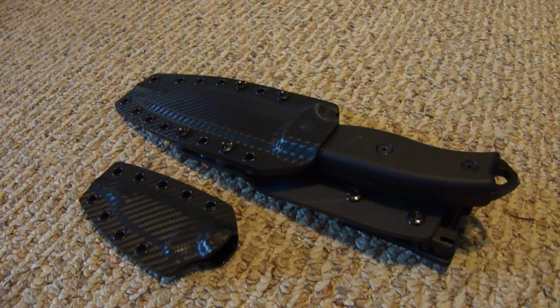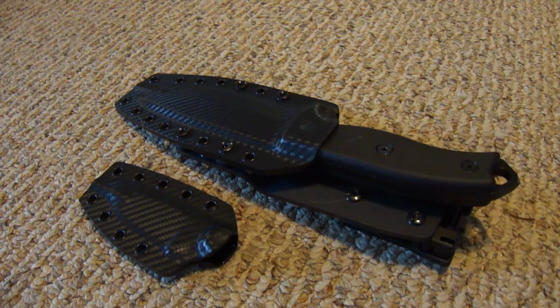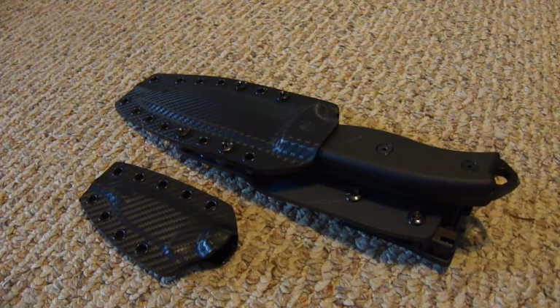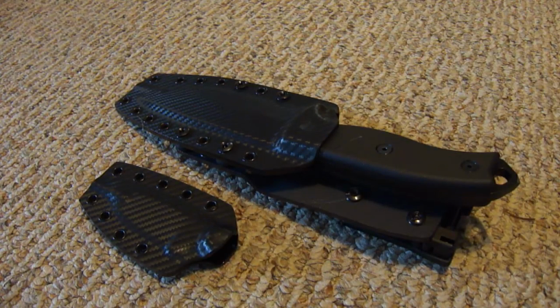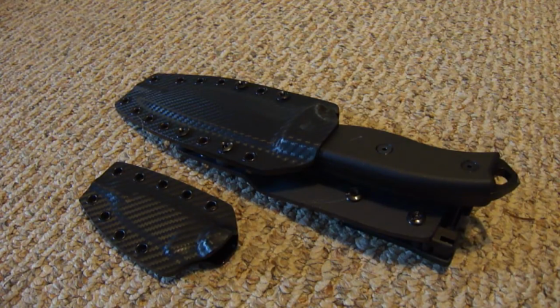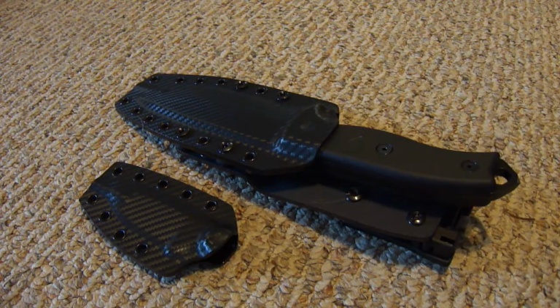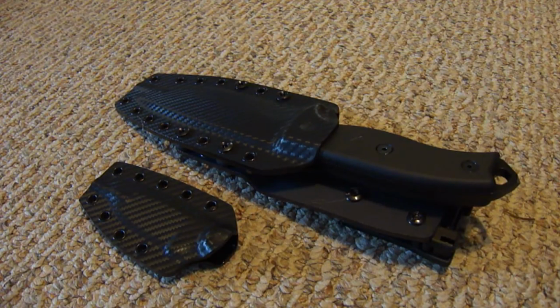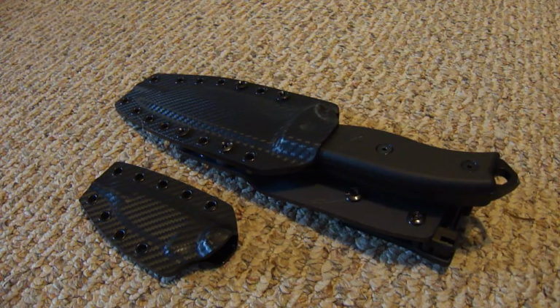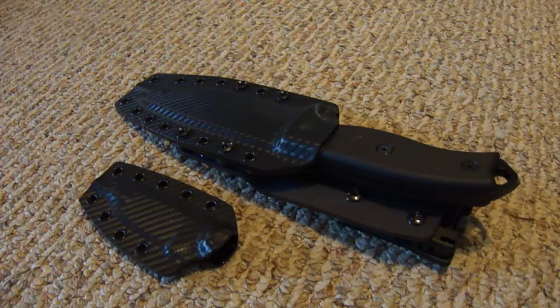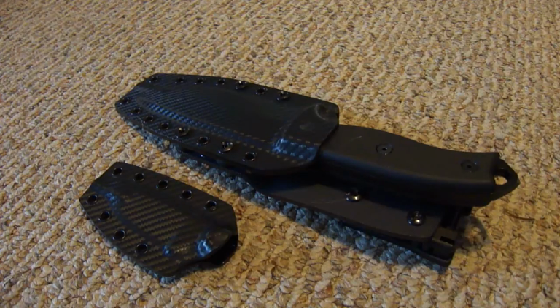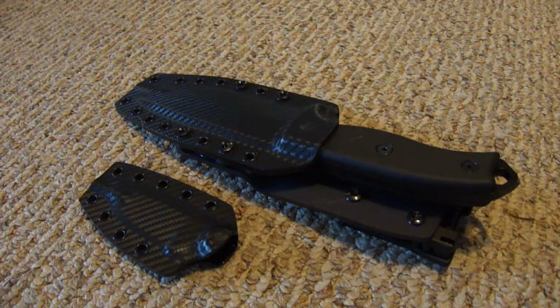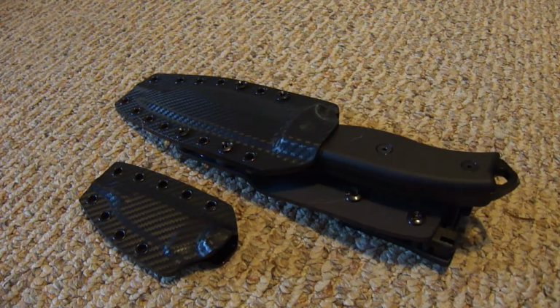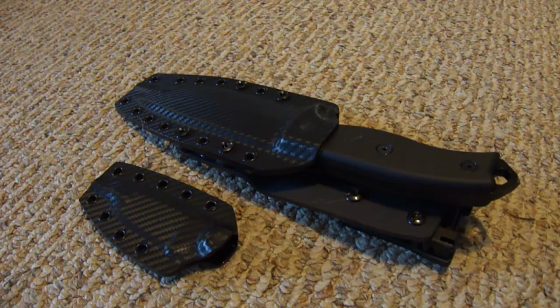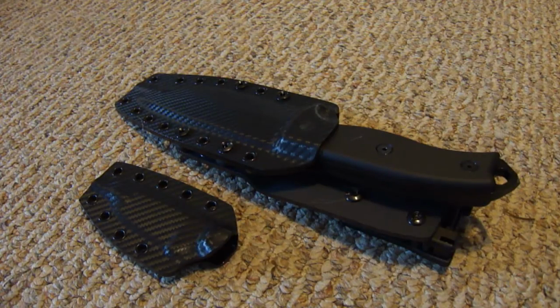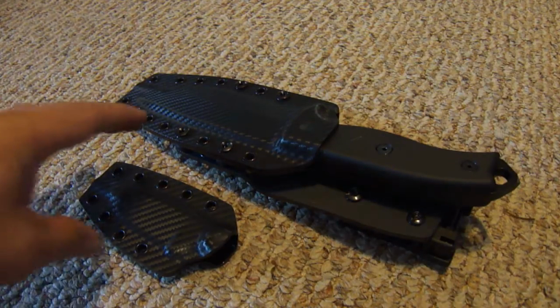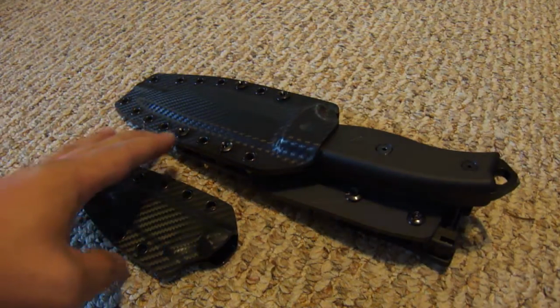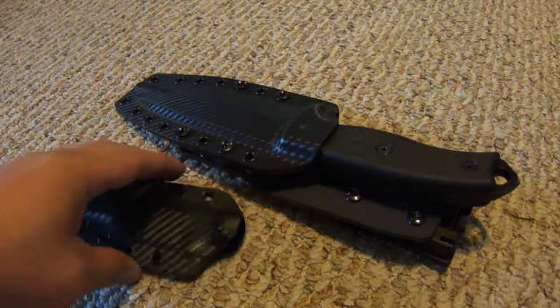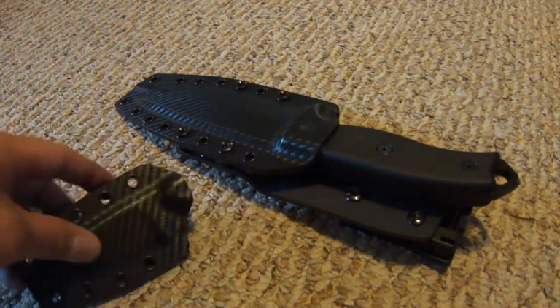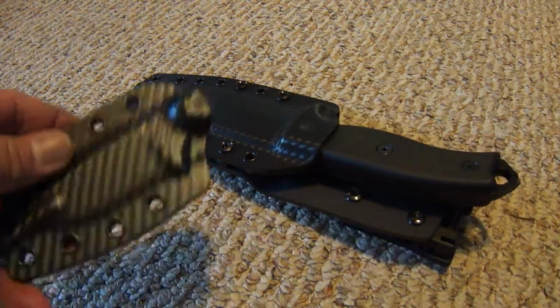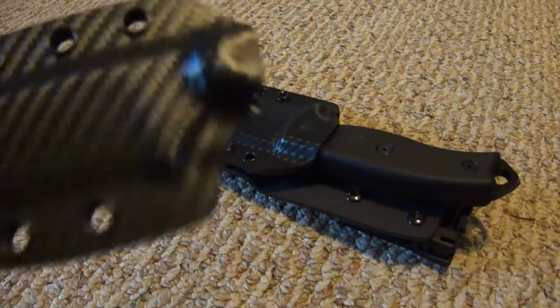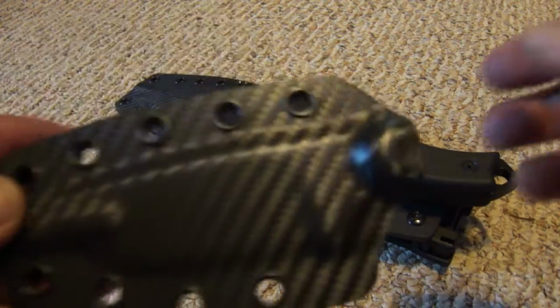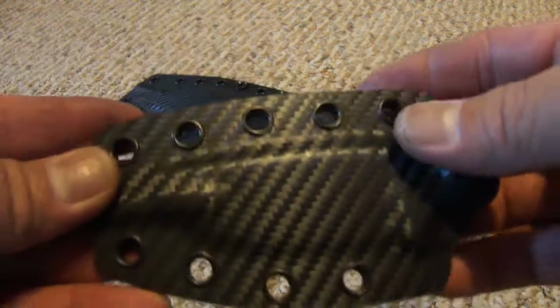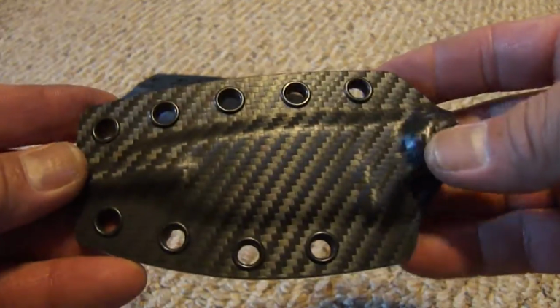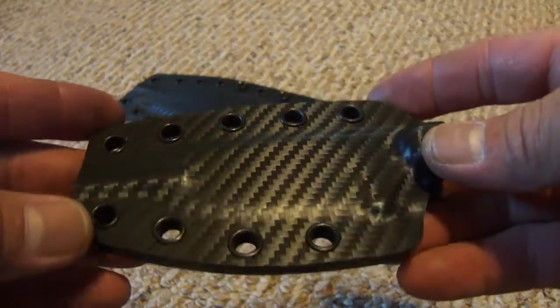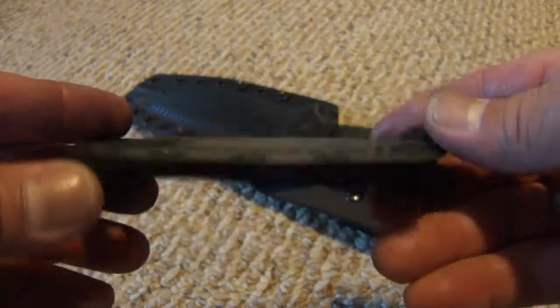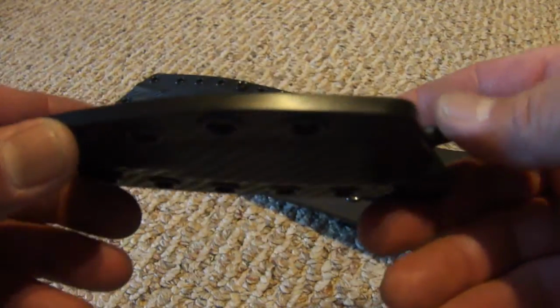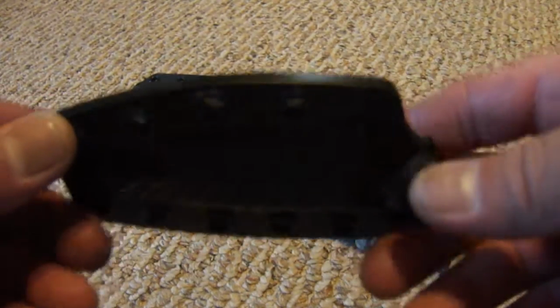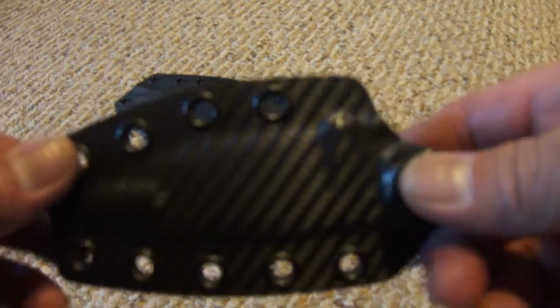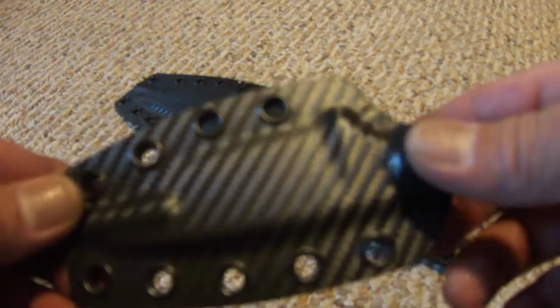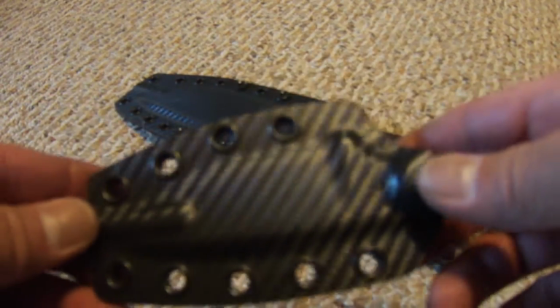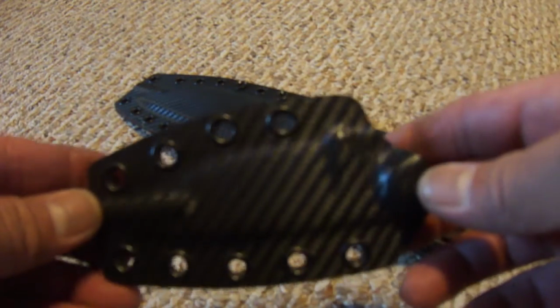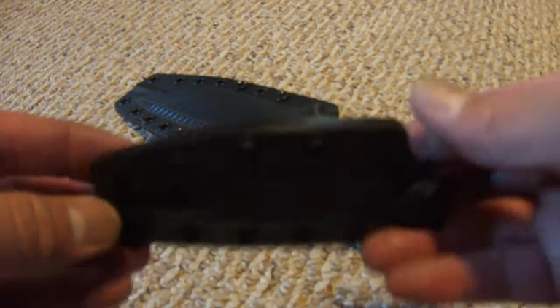Many of y'all know Joe's a member of our ESEE forums and he makes some top notch Kydex. I got him to make one for my Izula too. I don't have that knife yet, but as soon as it comes in I'm definitely going to put this sheath to work.